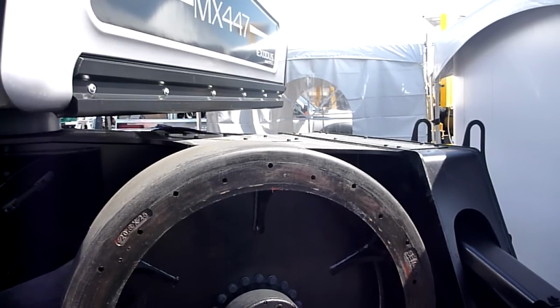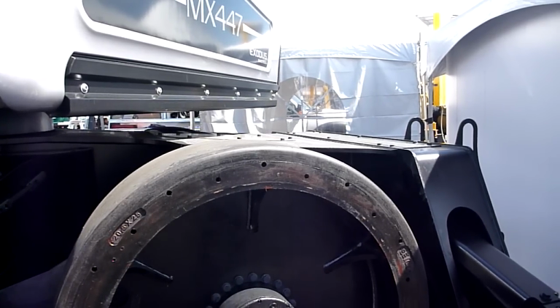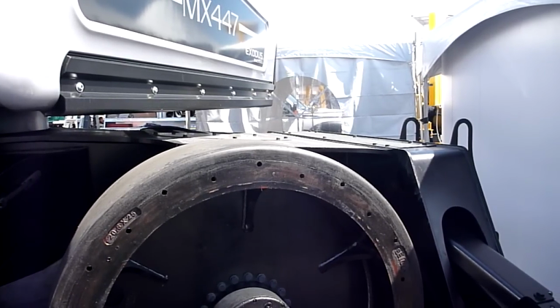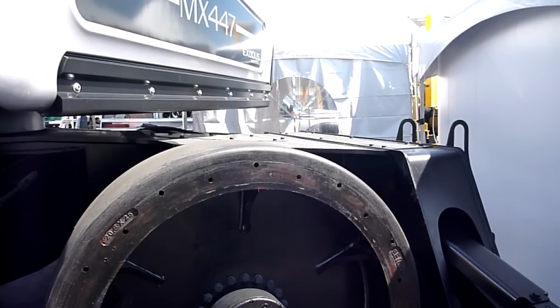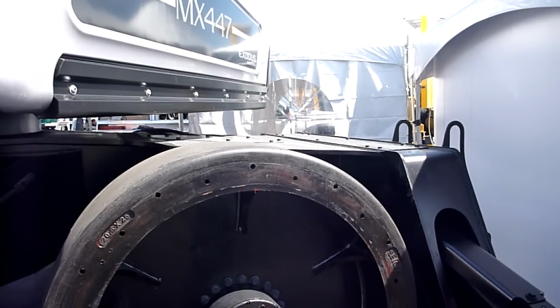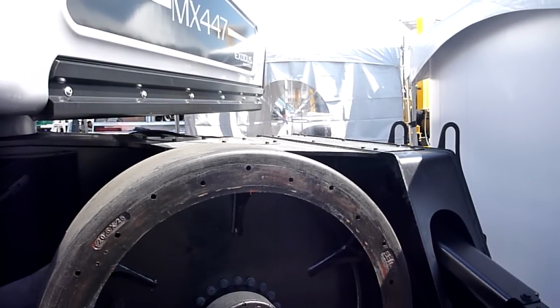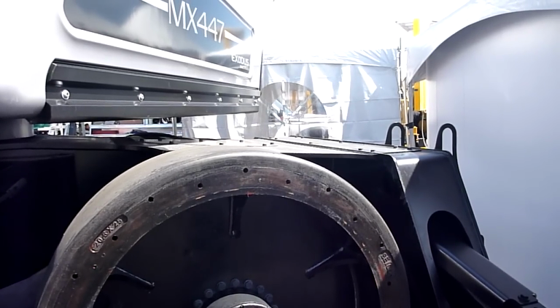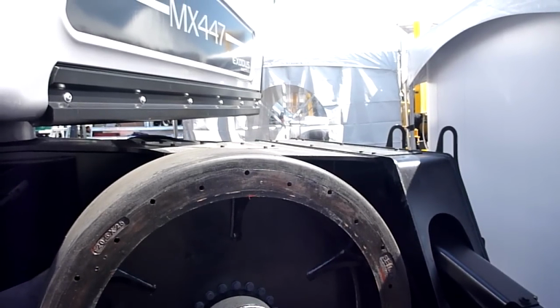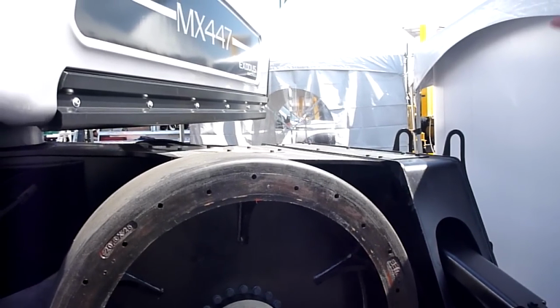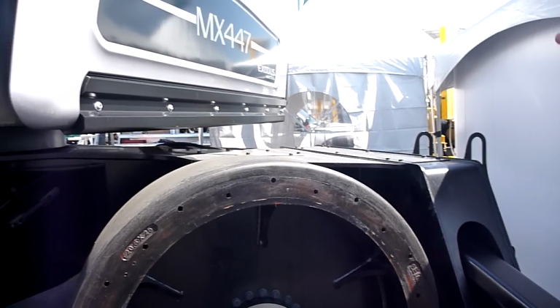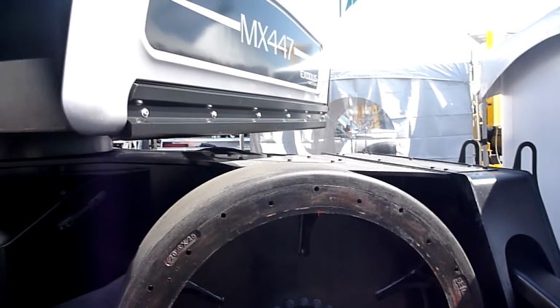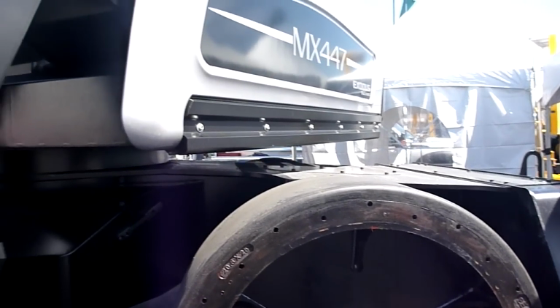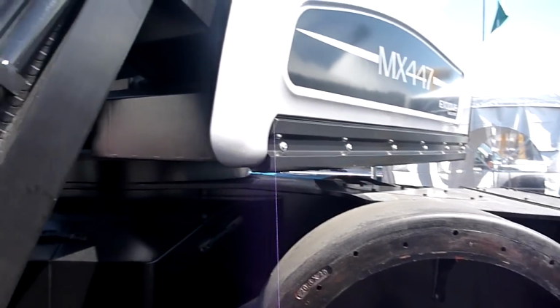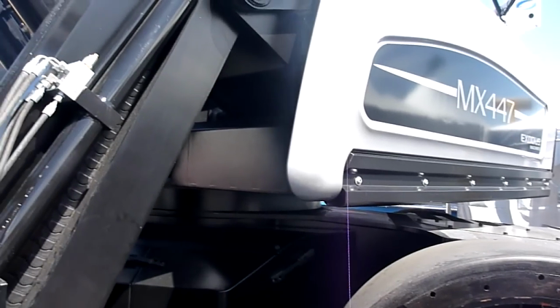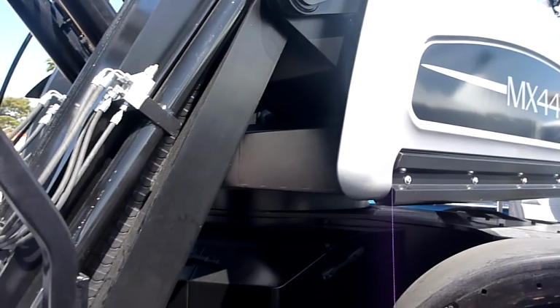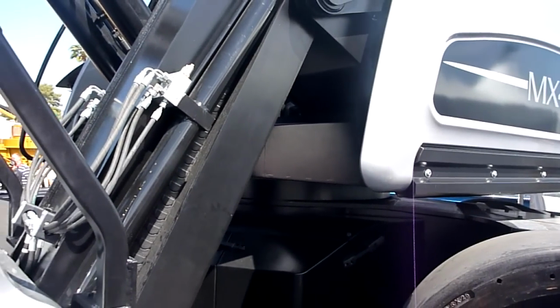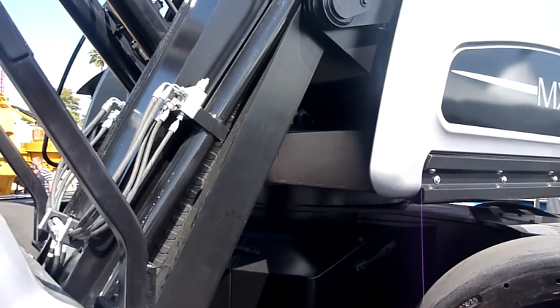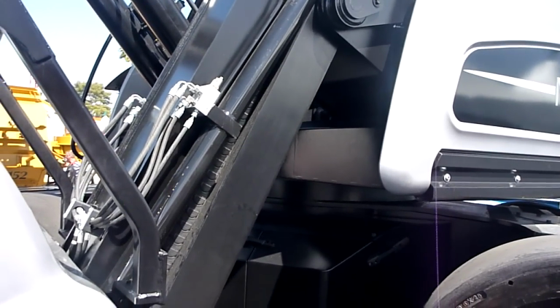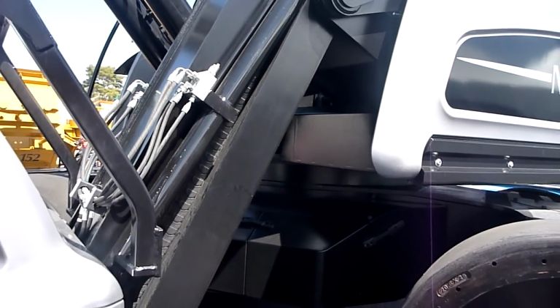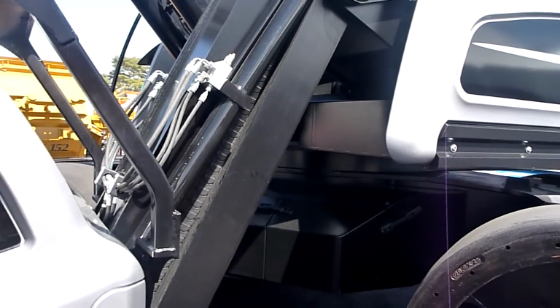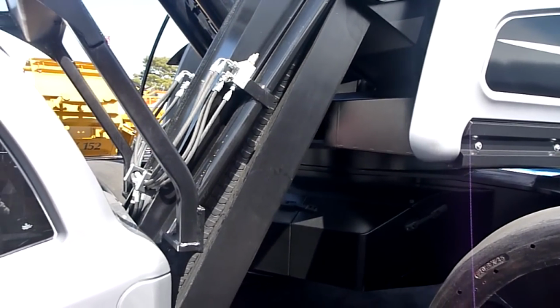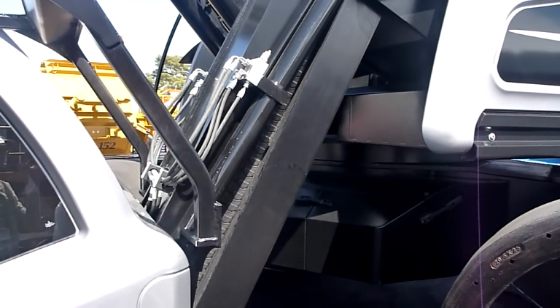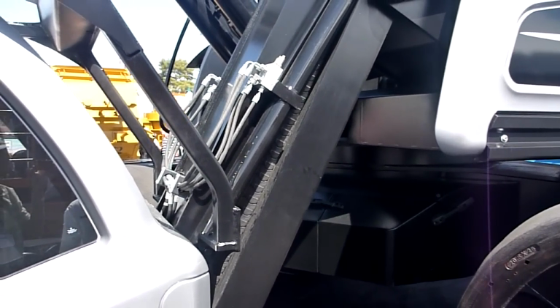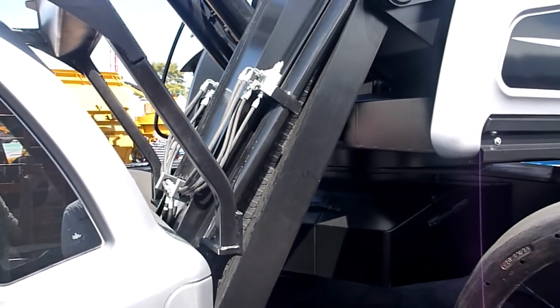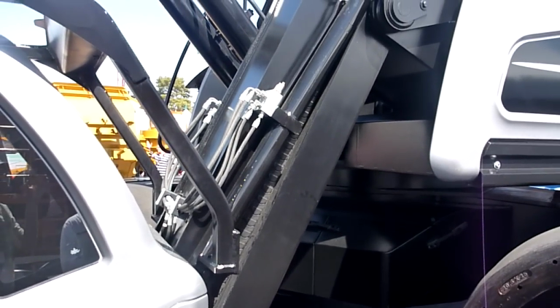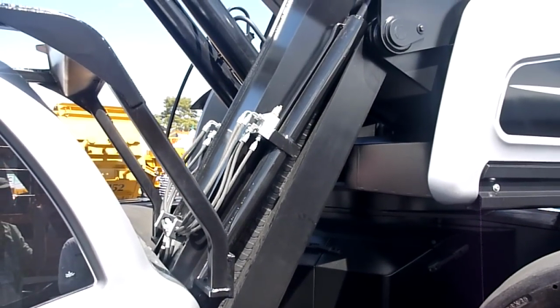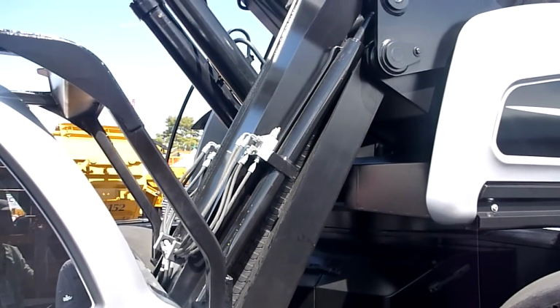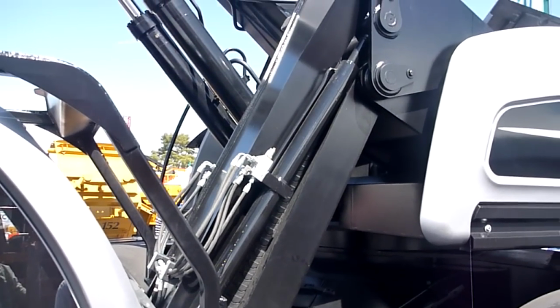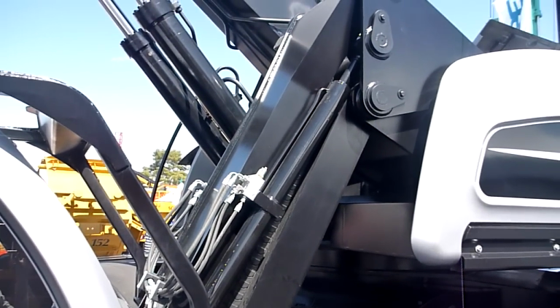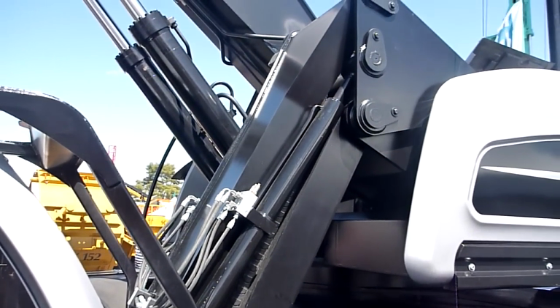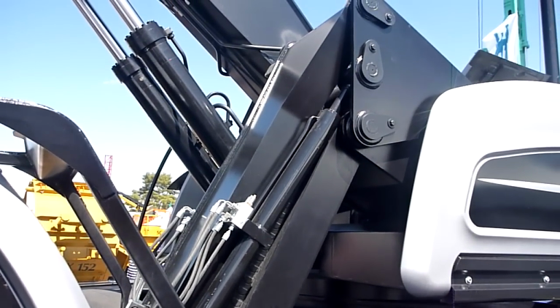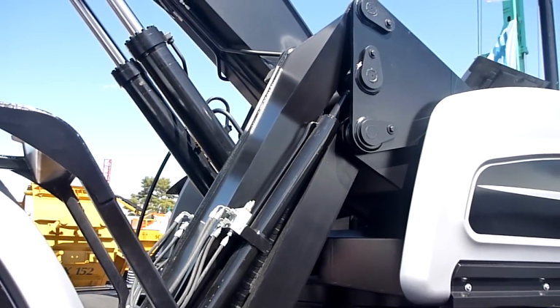If you look at the other parts of this machine structurally — the cab linkage system — it's a very stout, very robust system. We're using components that are probably a little bit overkill.